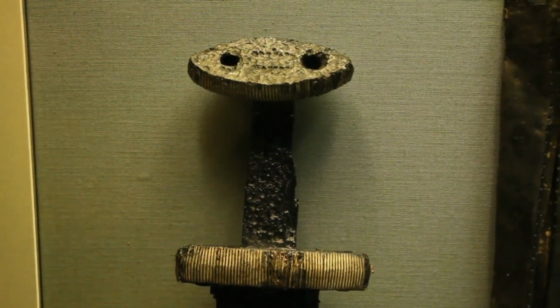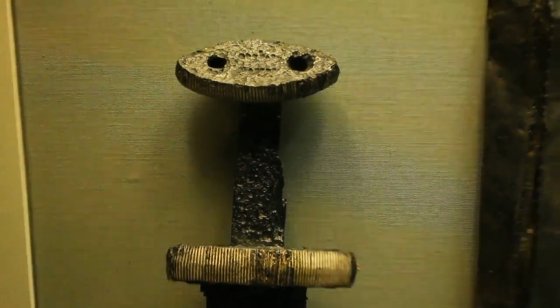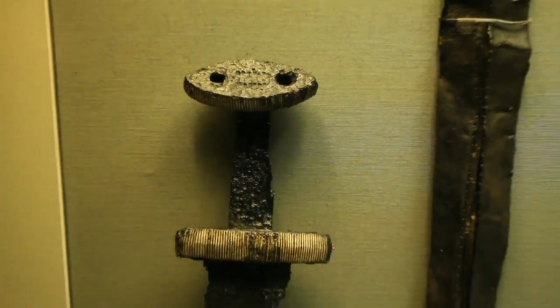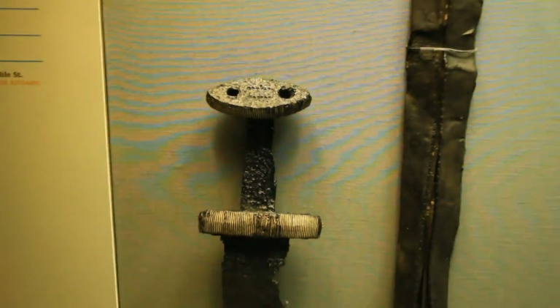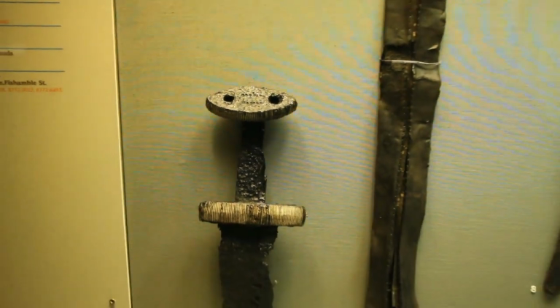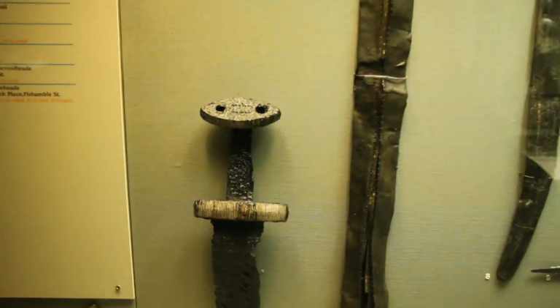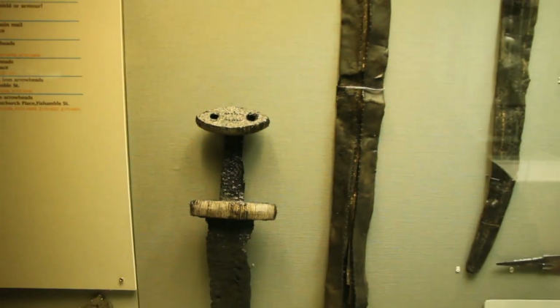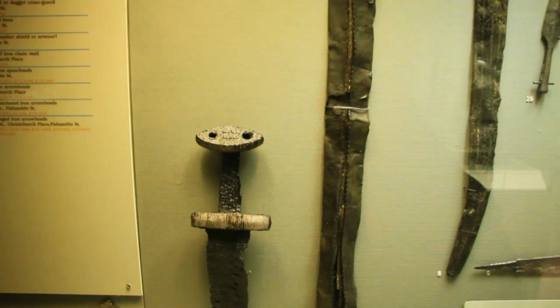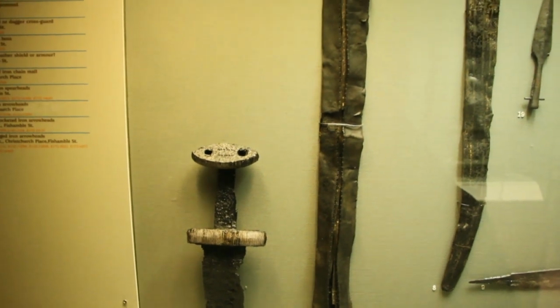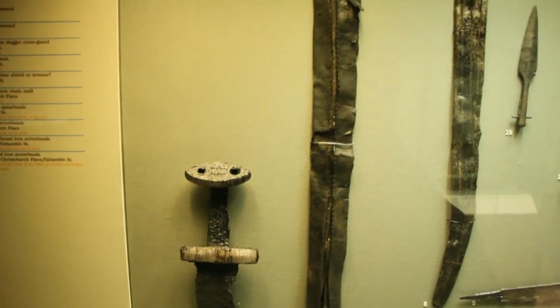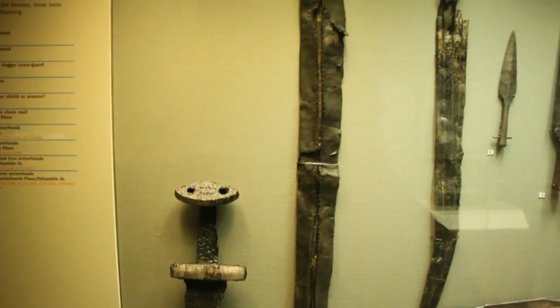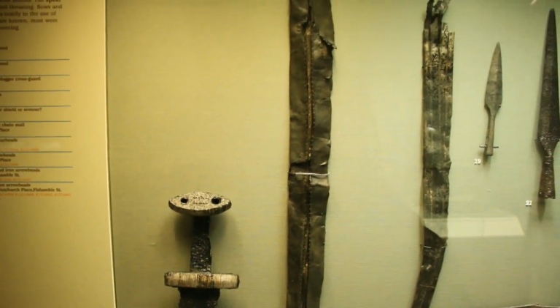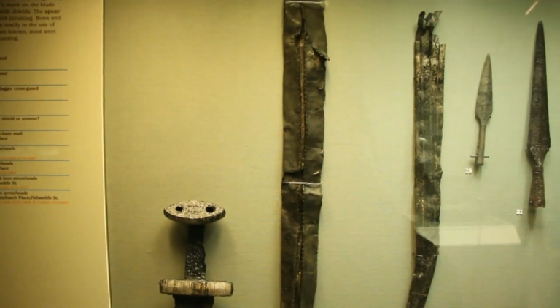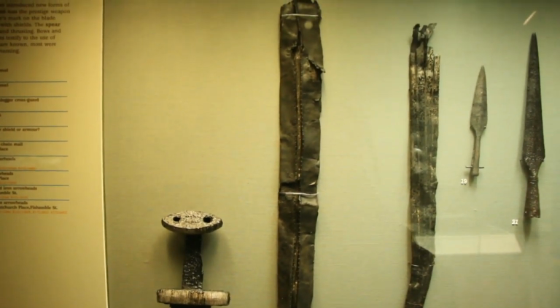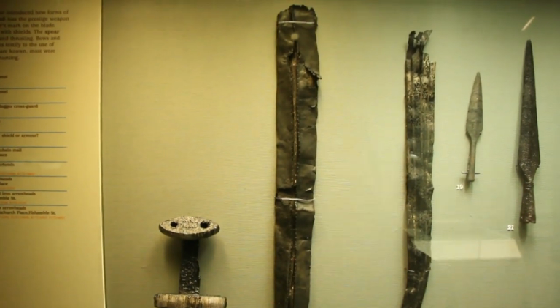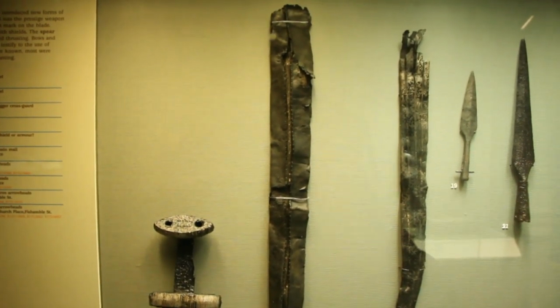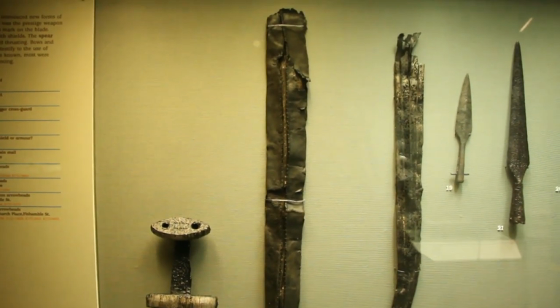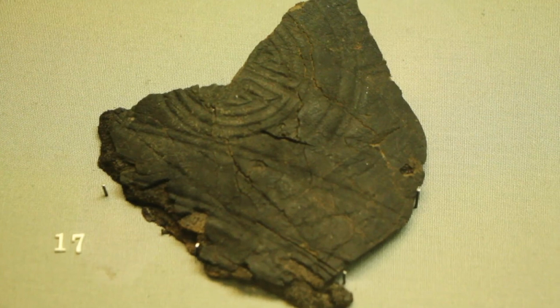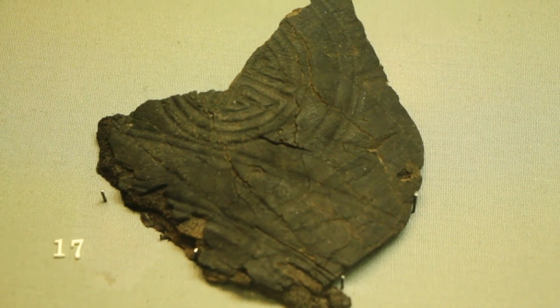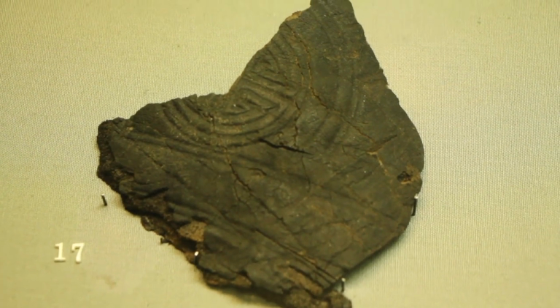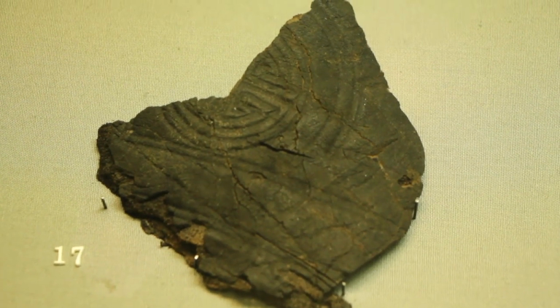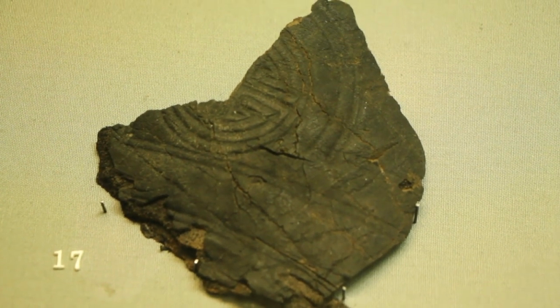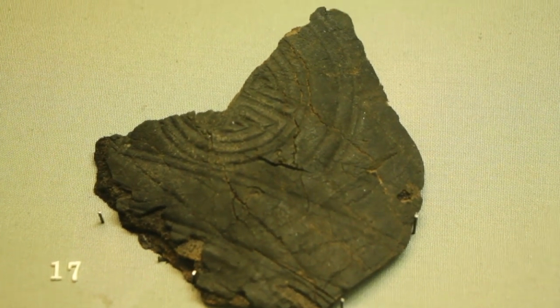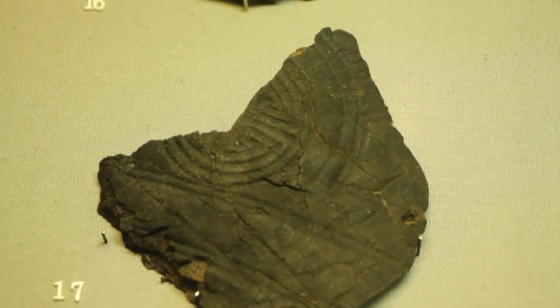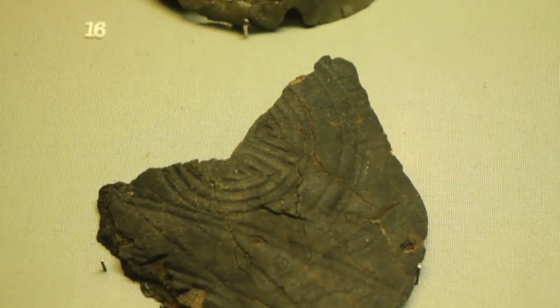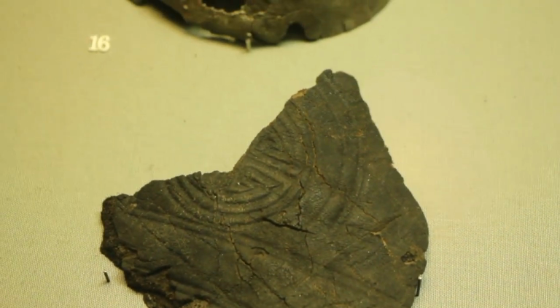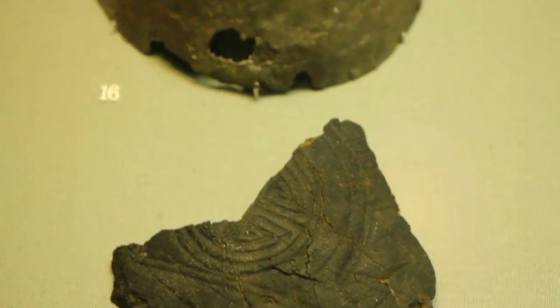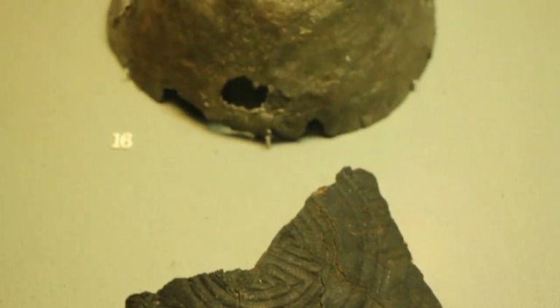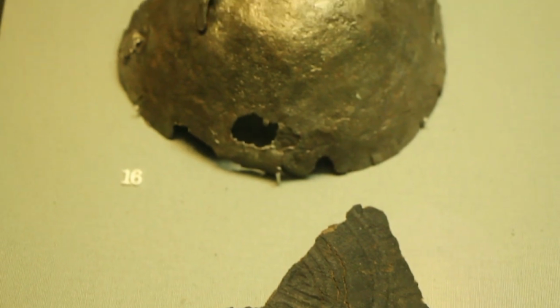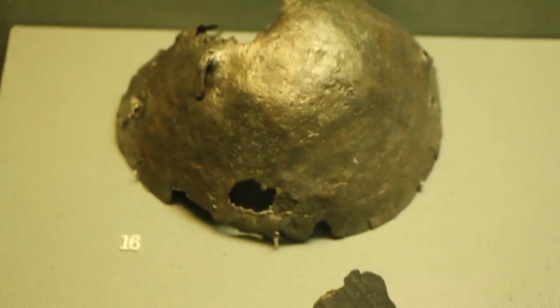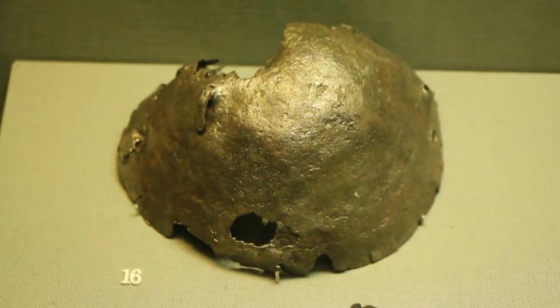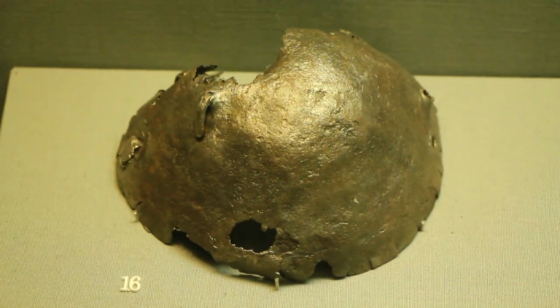An iron sword, two scabbards, two spearheads, a scrap of leather which could be from a shield or armour, and a shield boss.